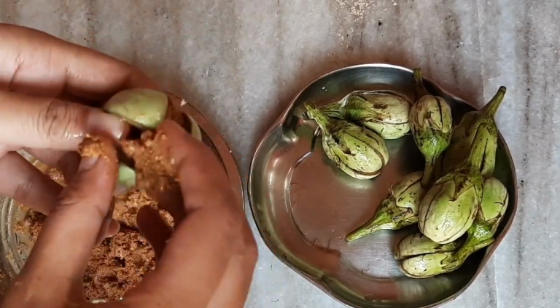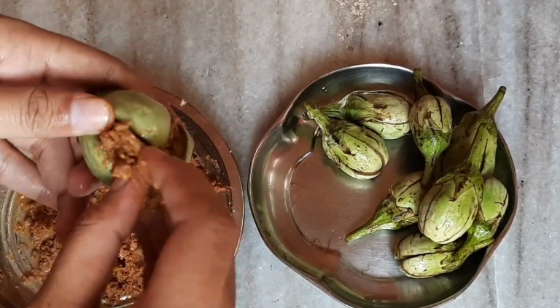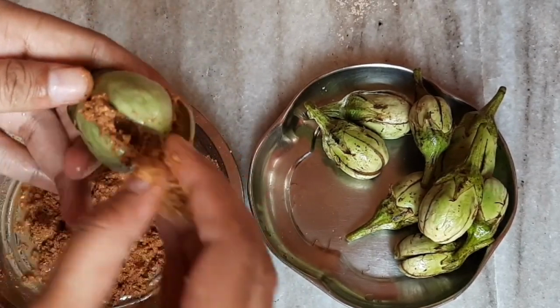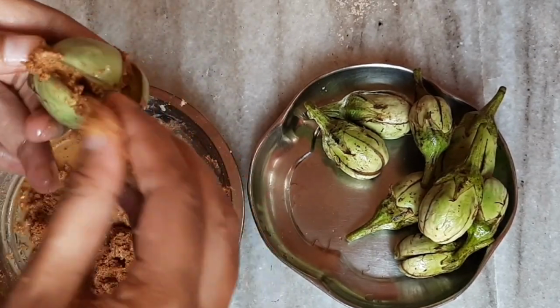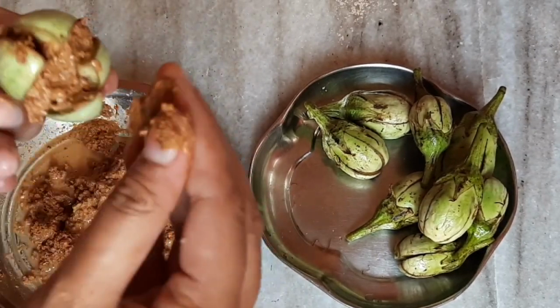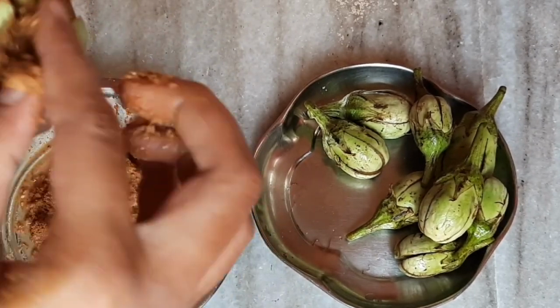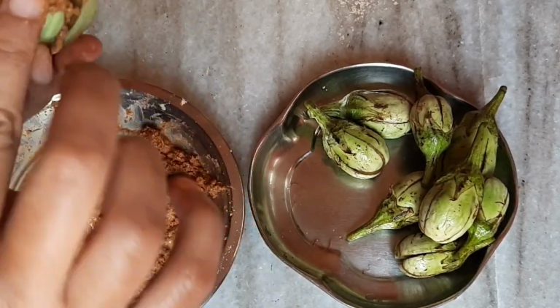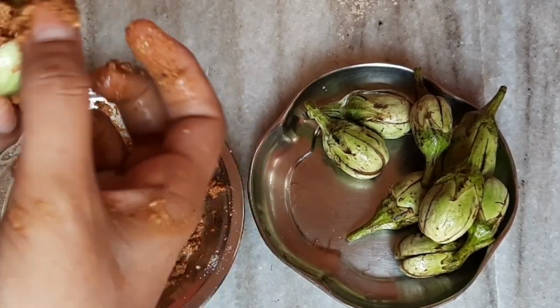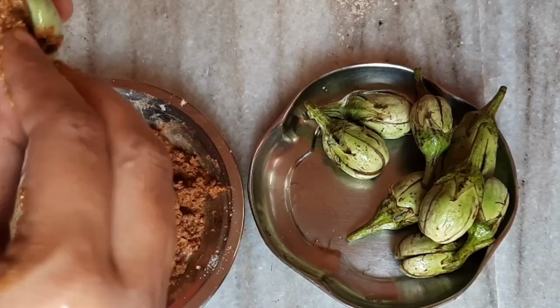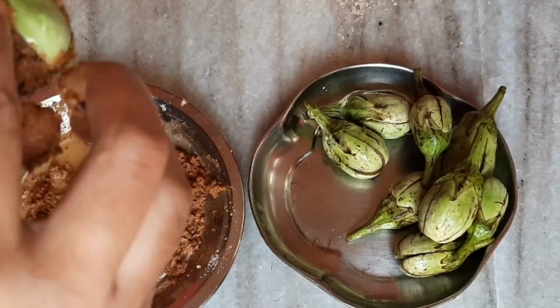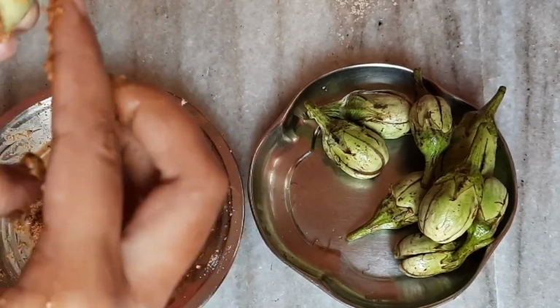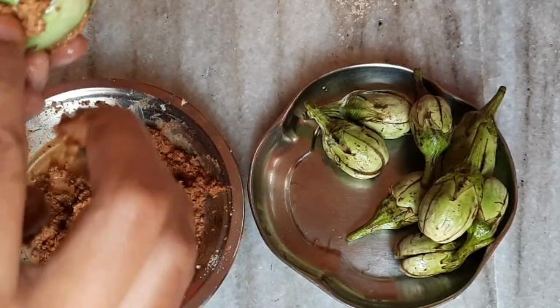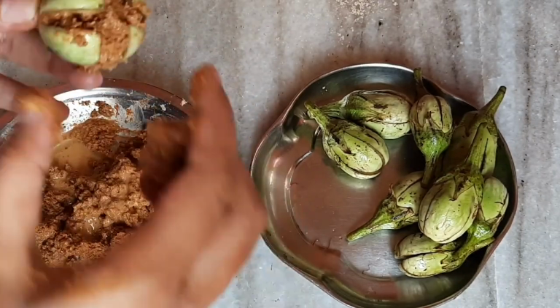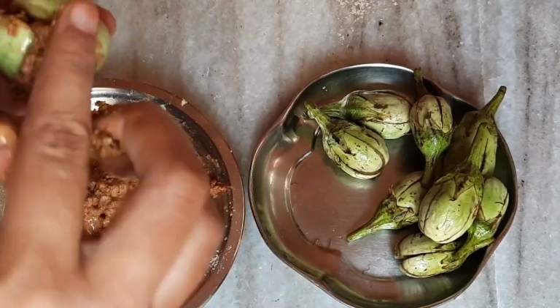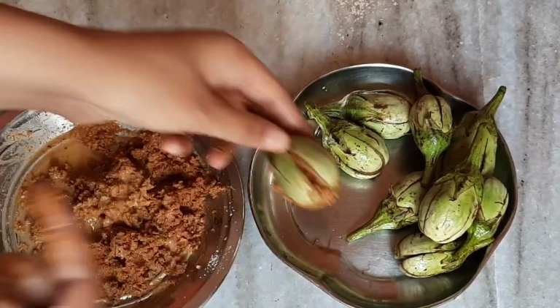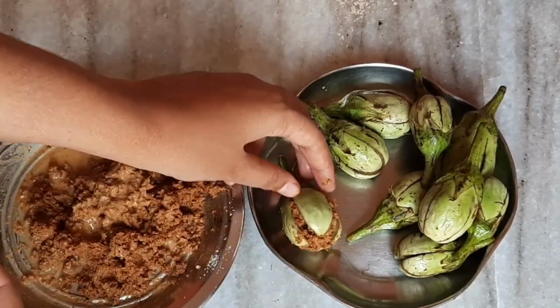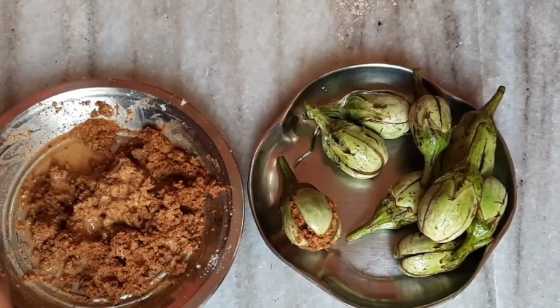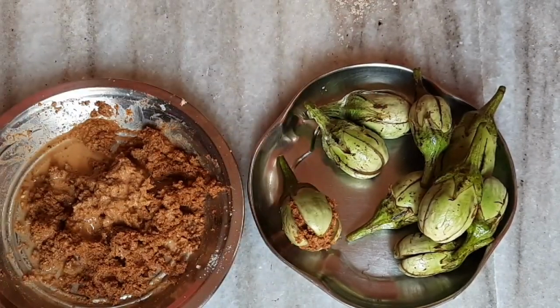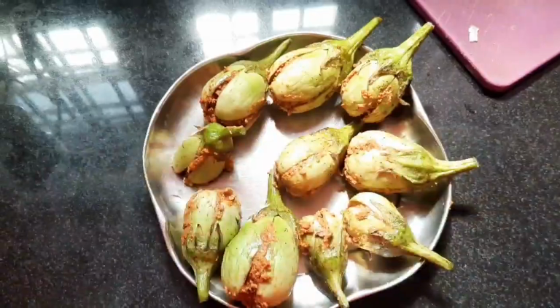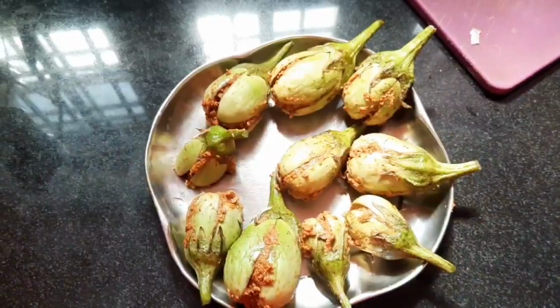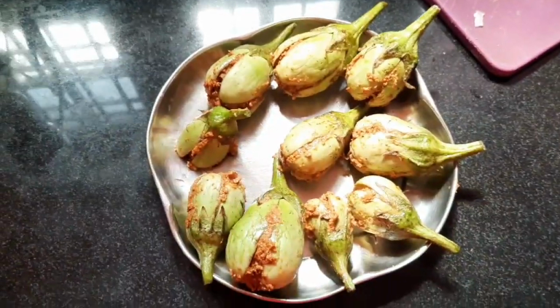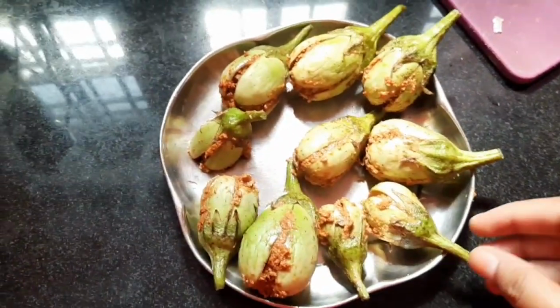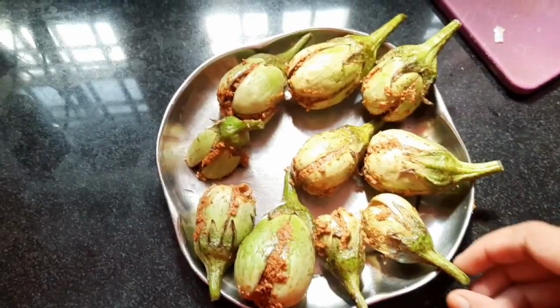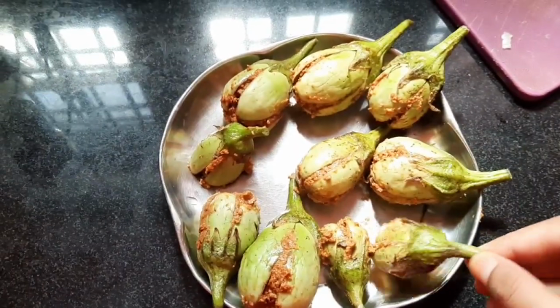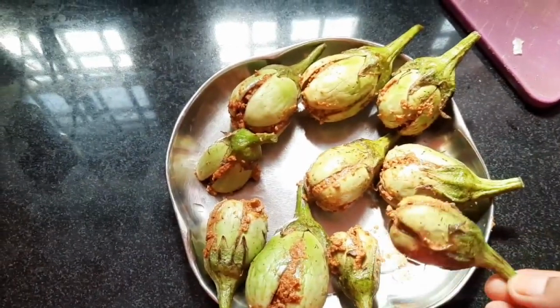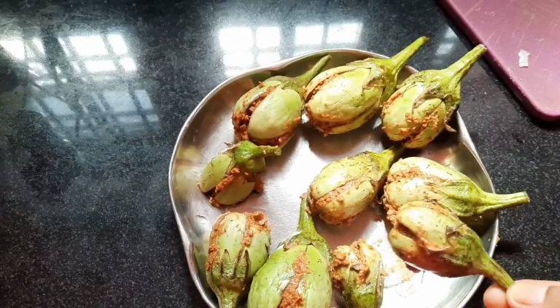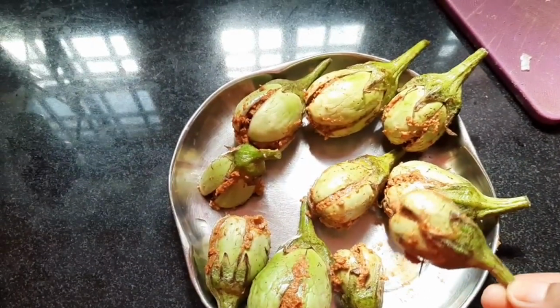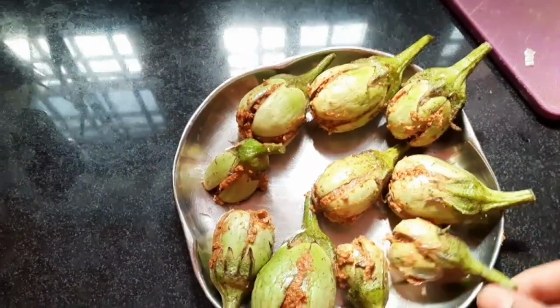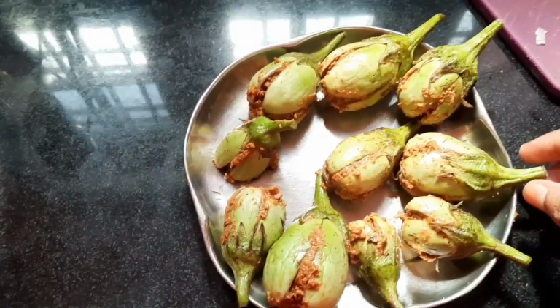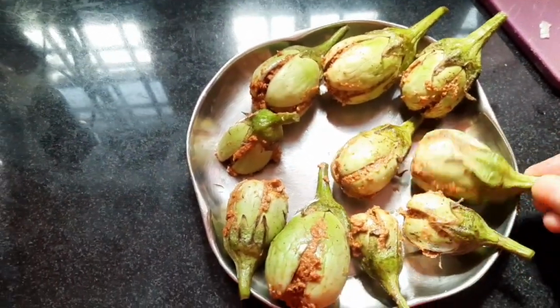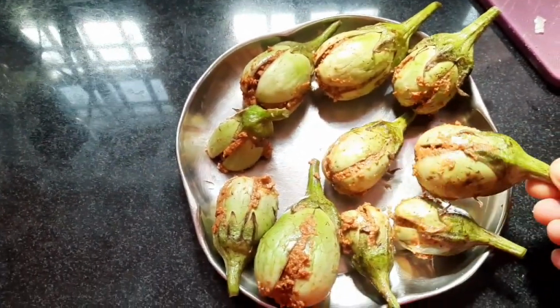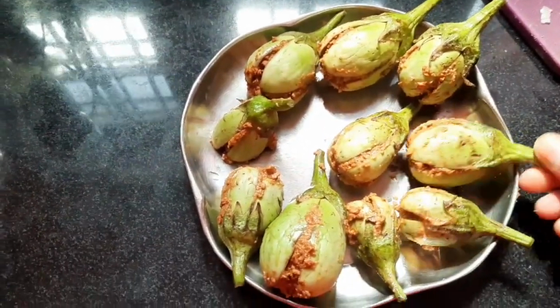We have a lot of ingredients that we can work with. We are ready to put the sauce into the box and move on to the next process.